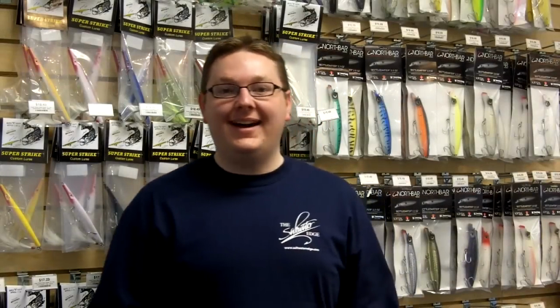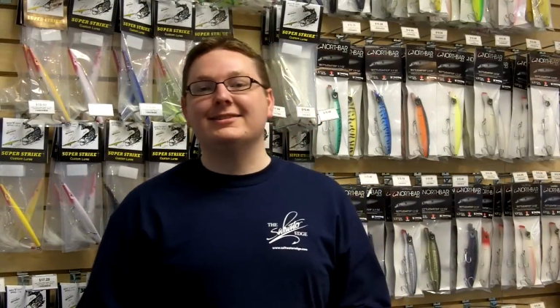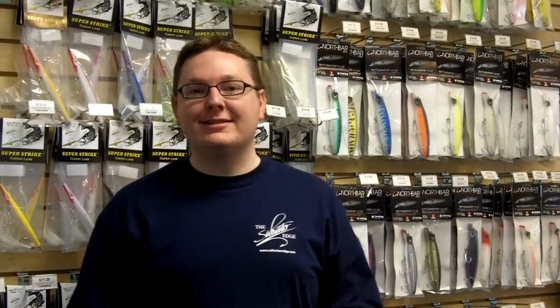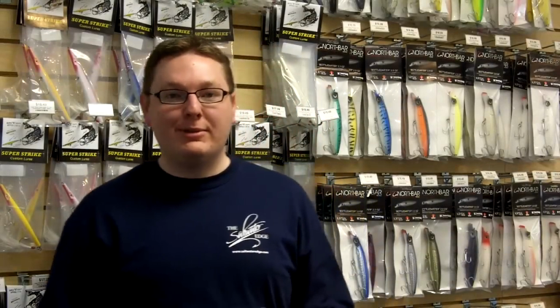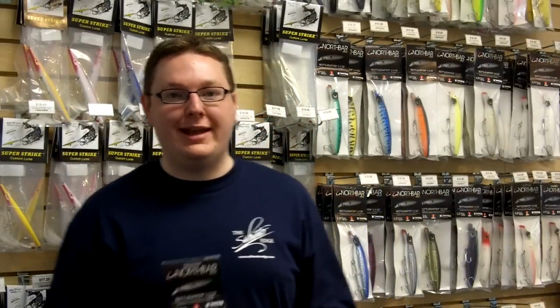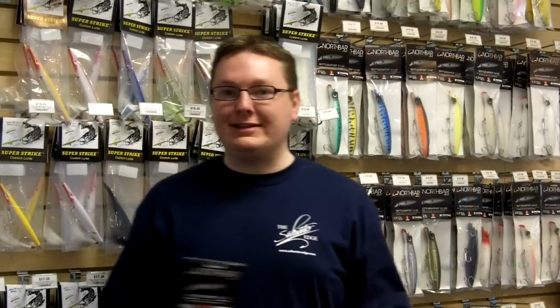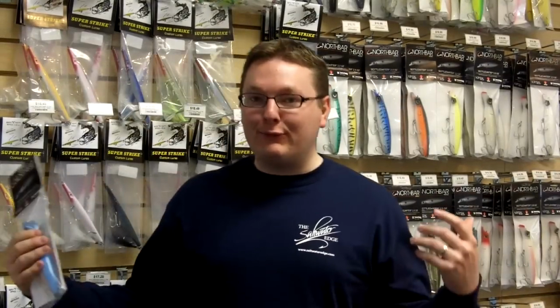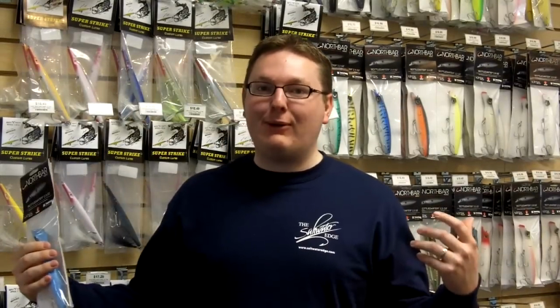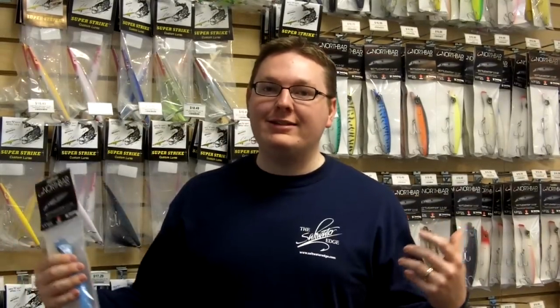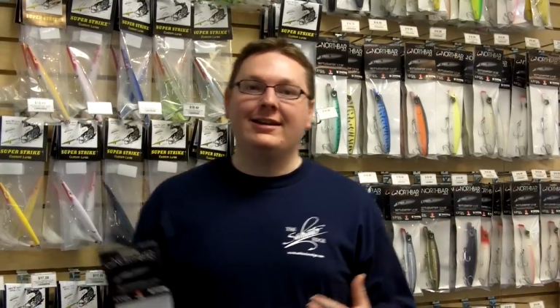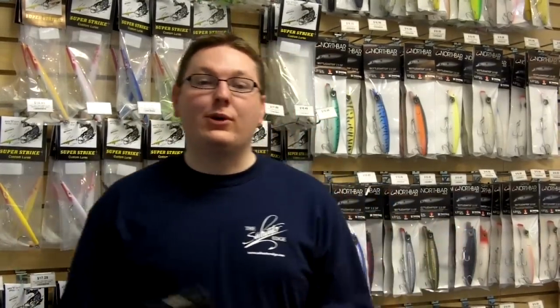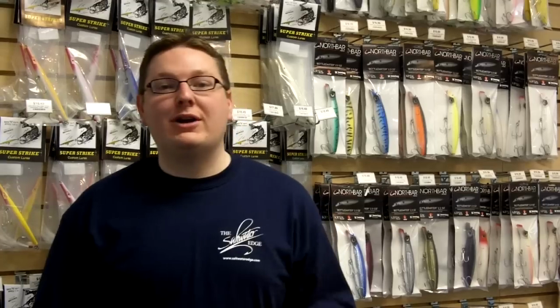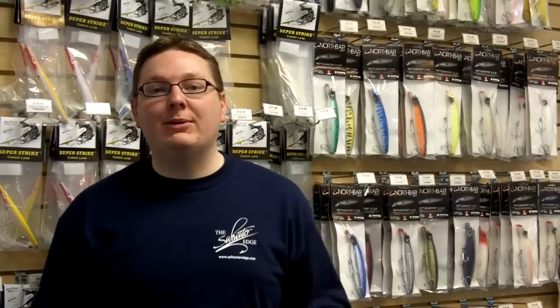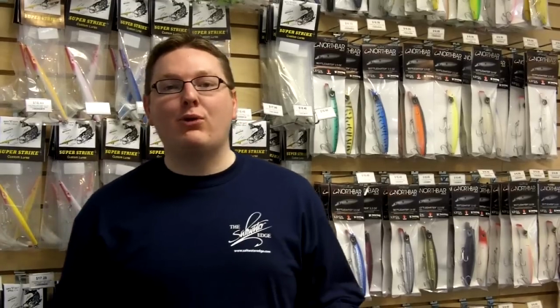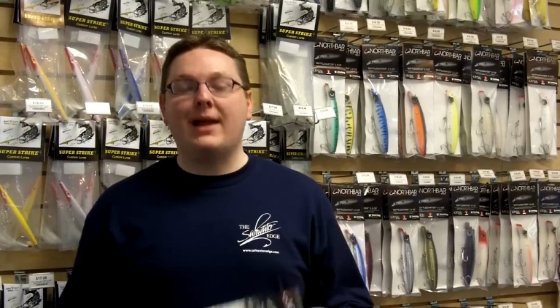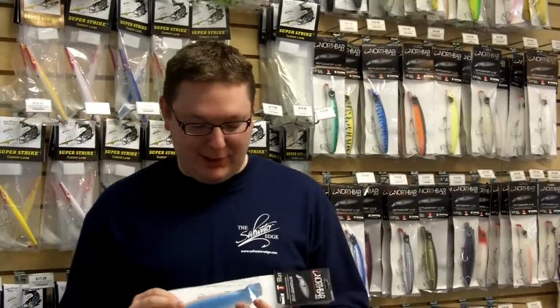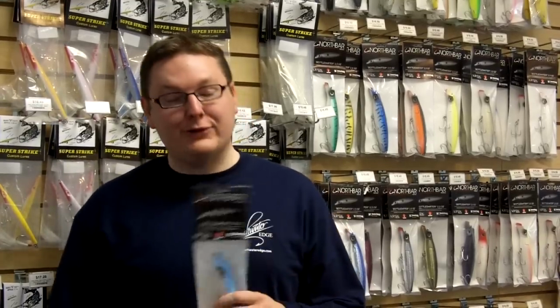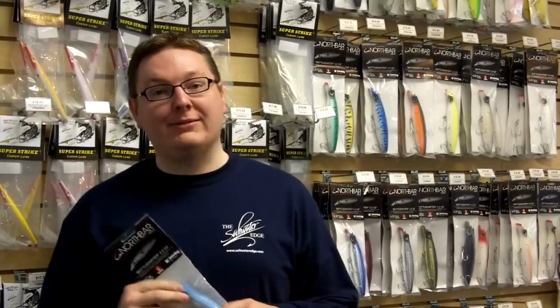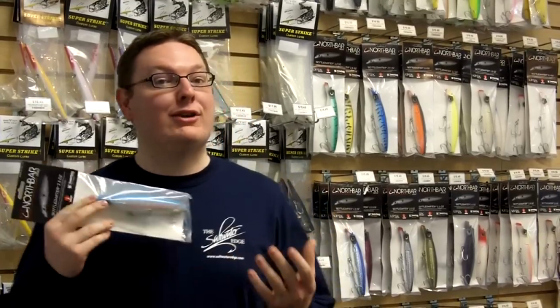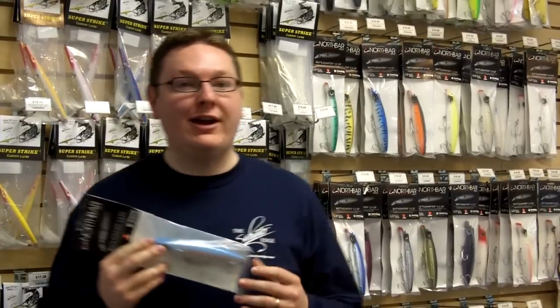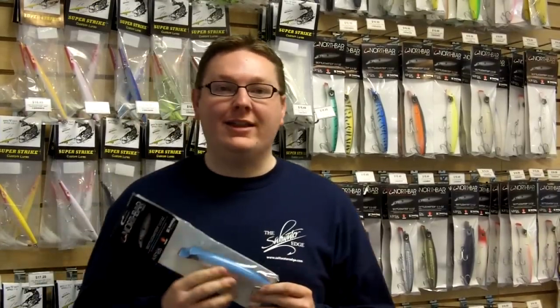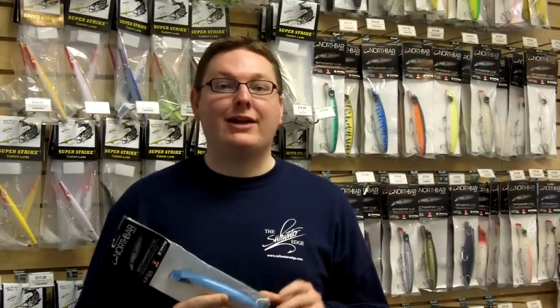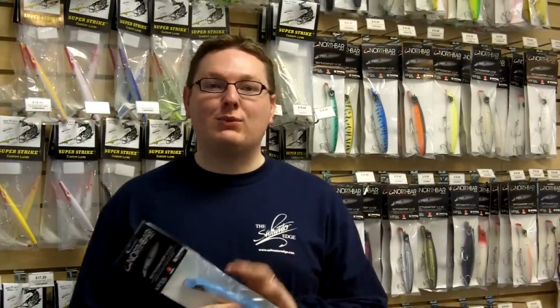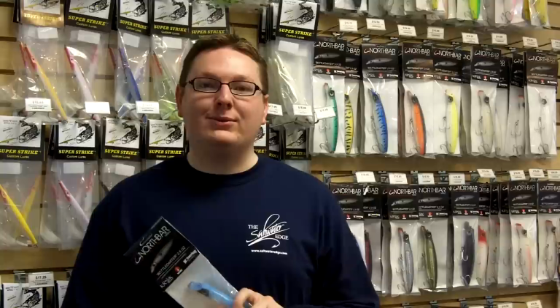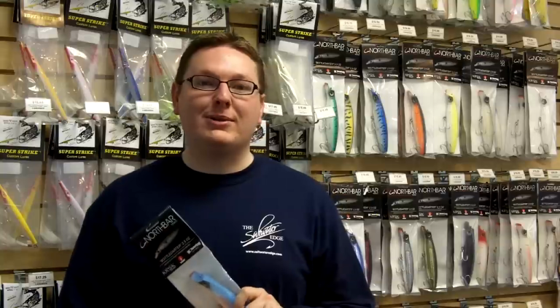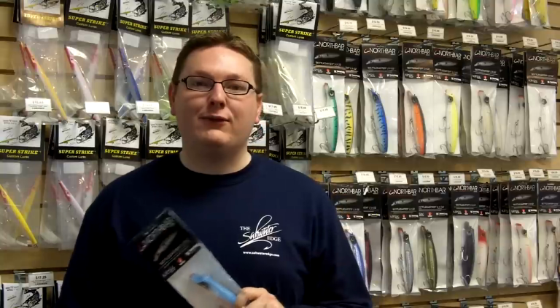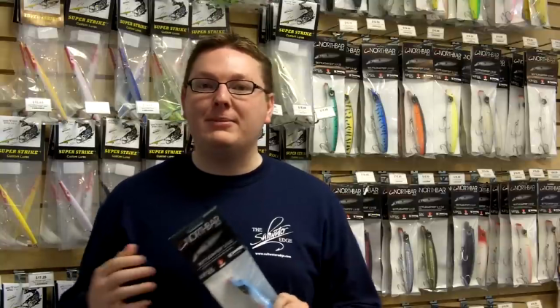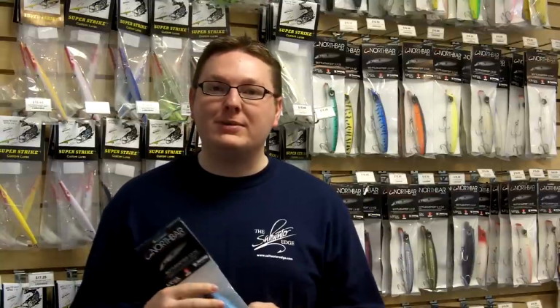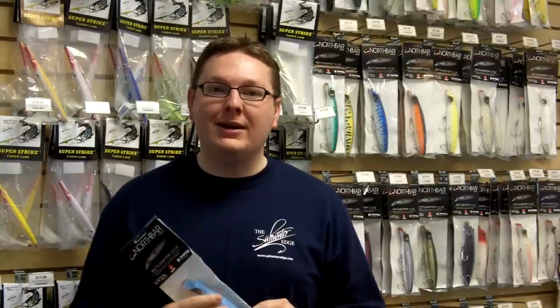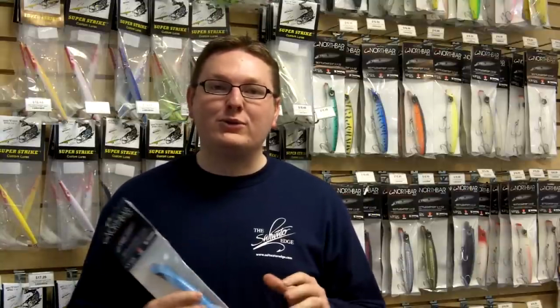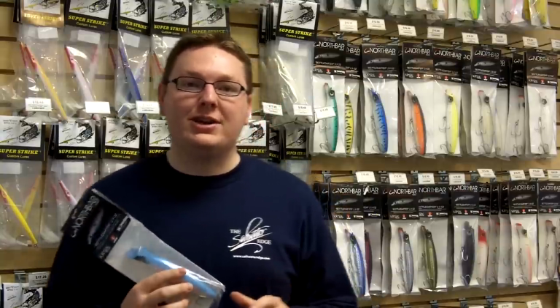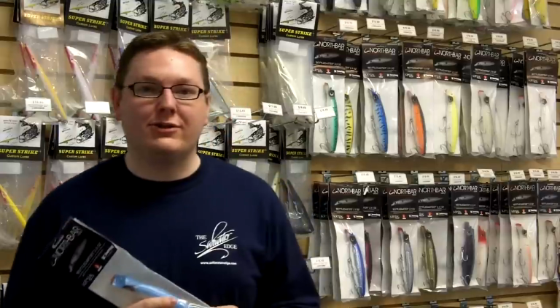Hi, this is Chris coming to you today from the Saltwater Edge. We're going to be talking about North Bar plastic bottle darters. This is a great lure and there are a lot of reasons why, which we'll talk about today. For many people it's become one of those game-changer lures.